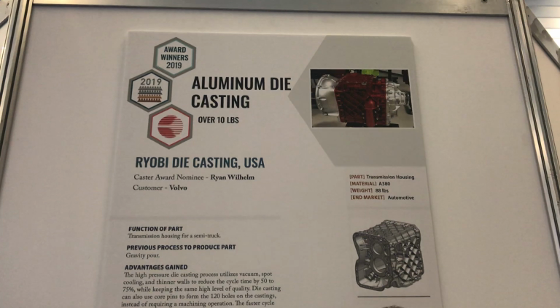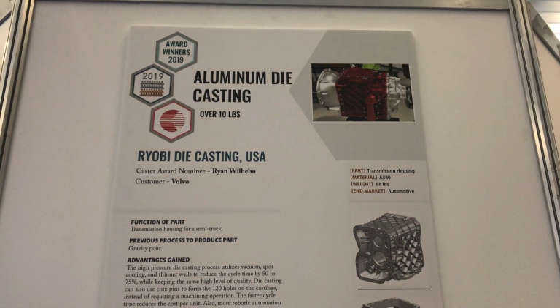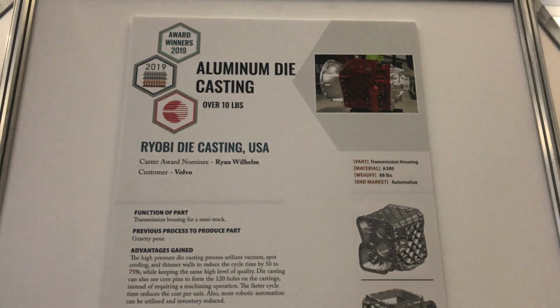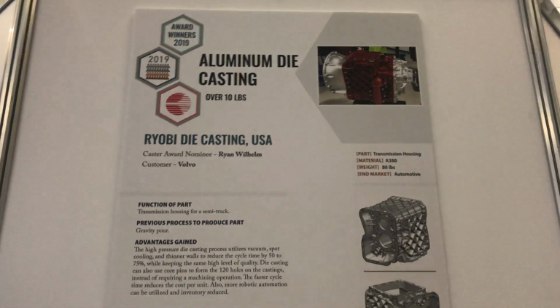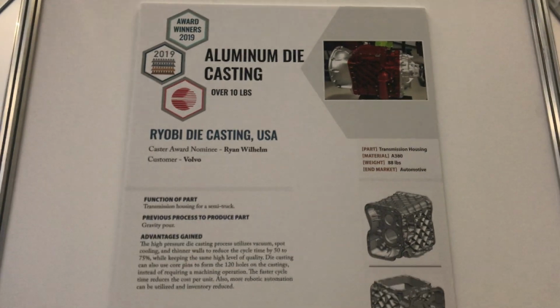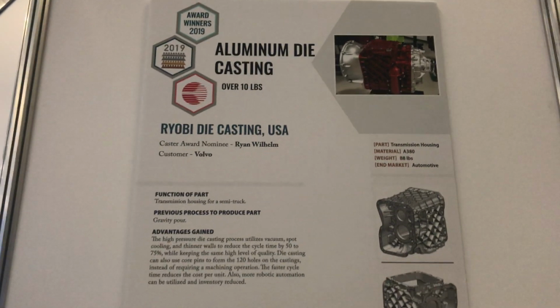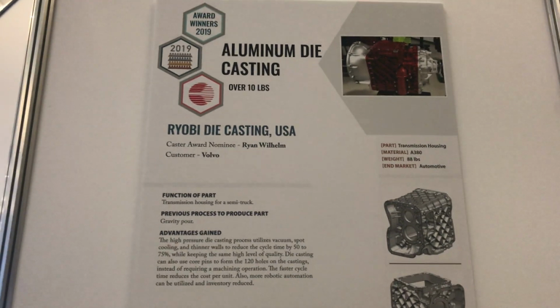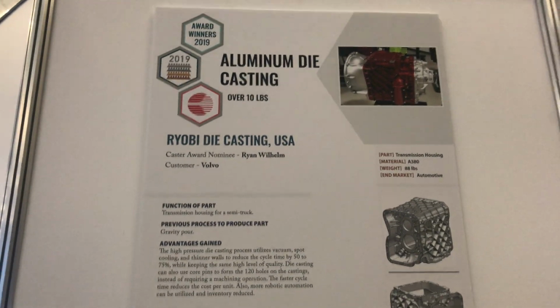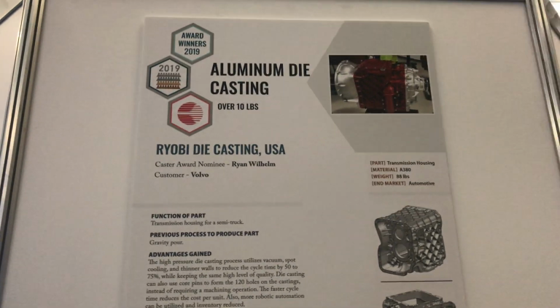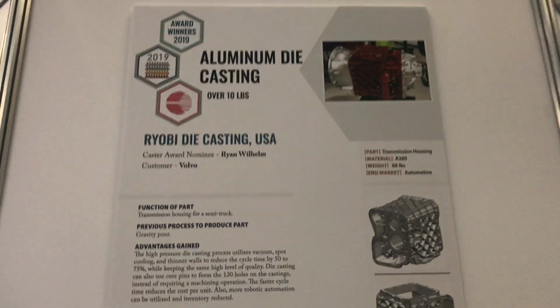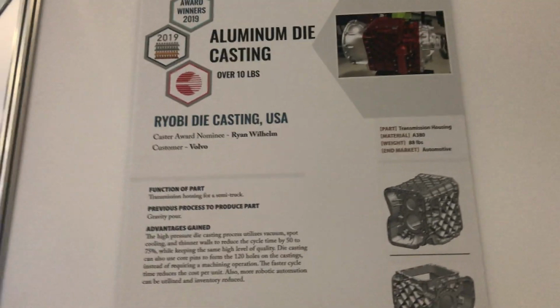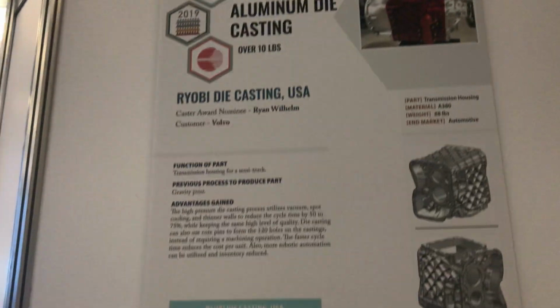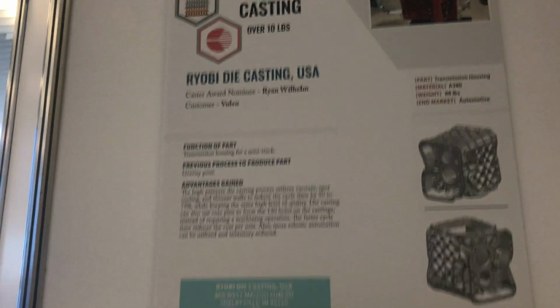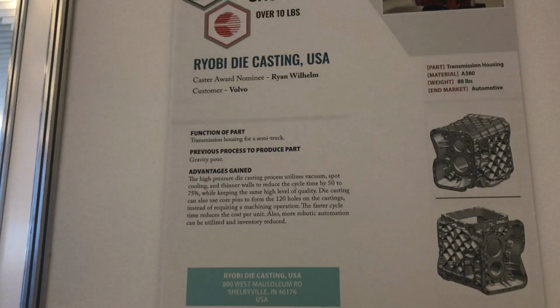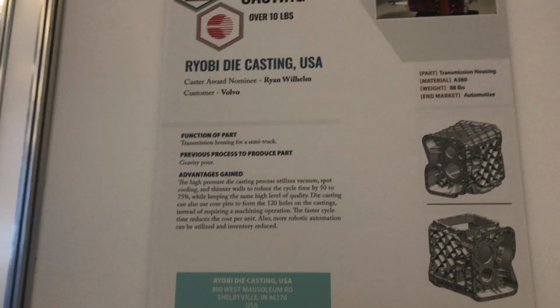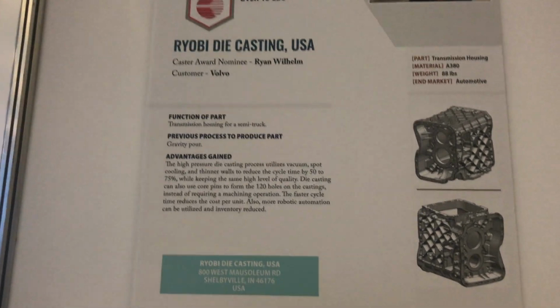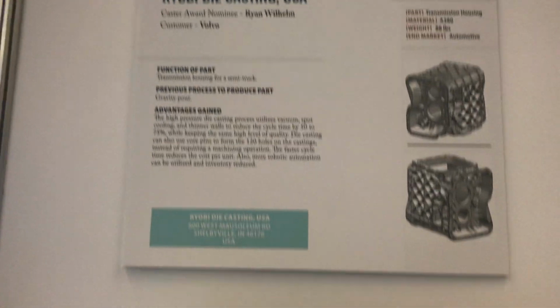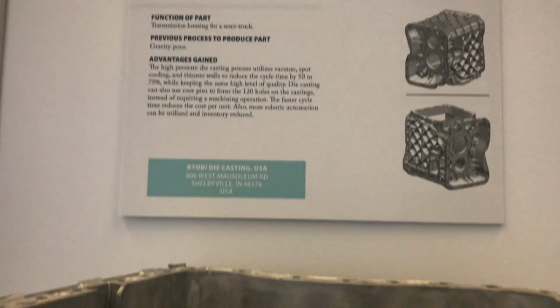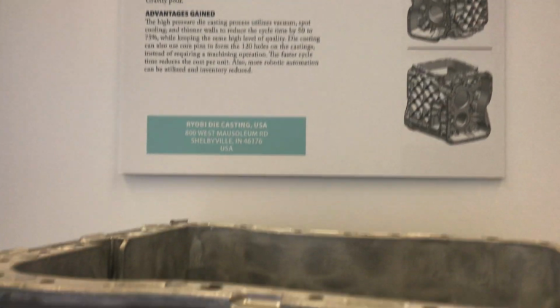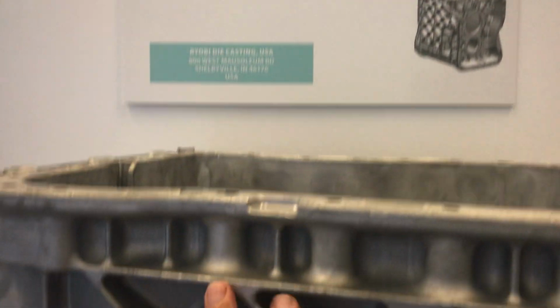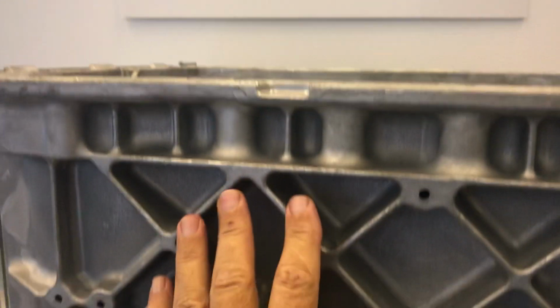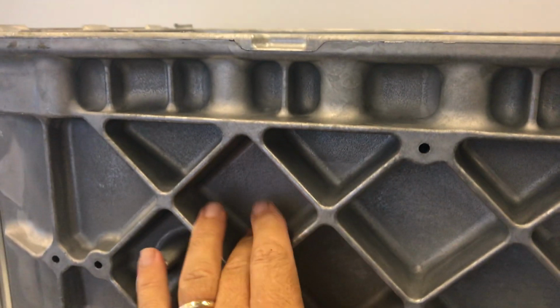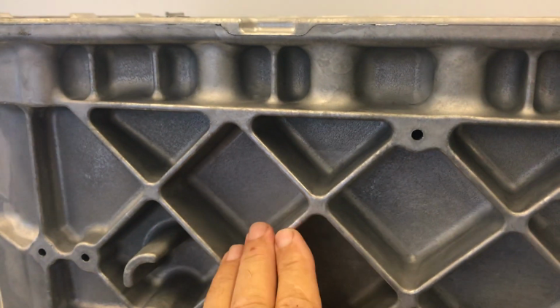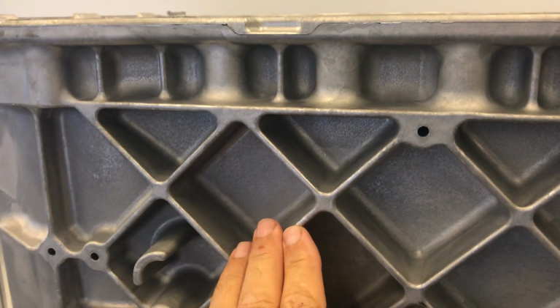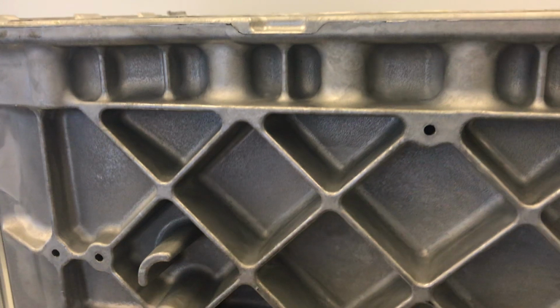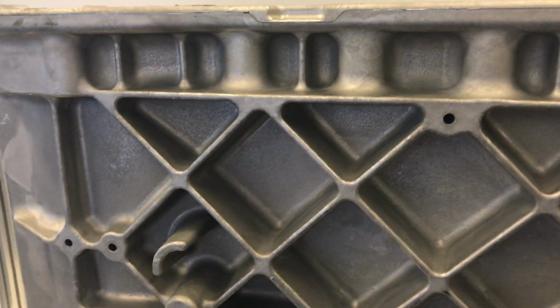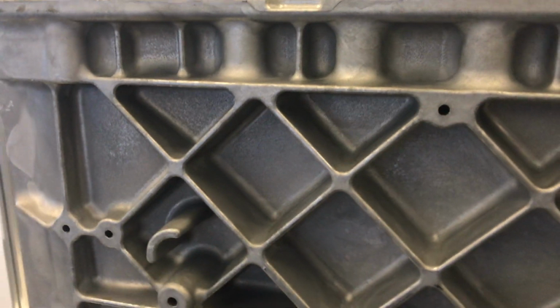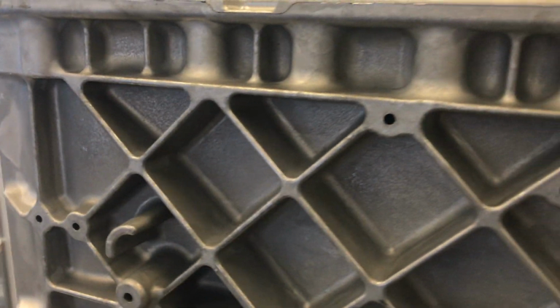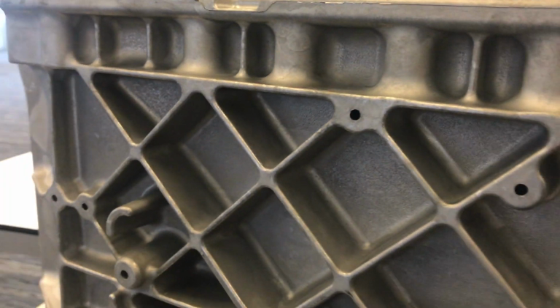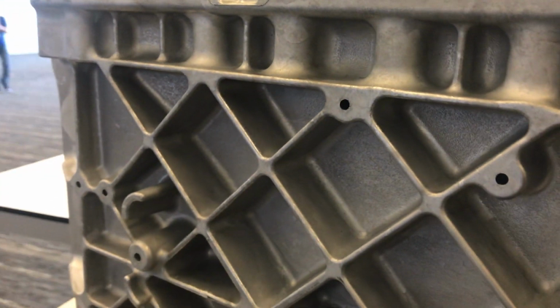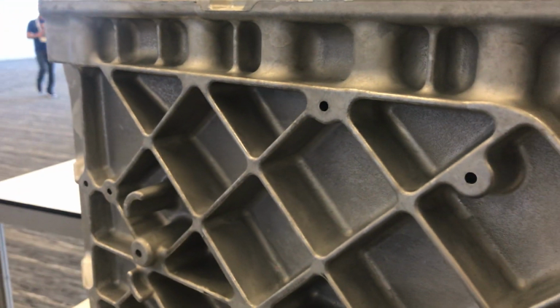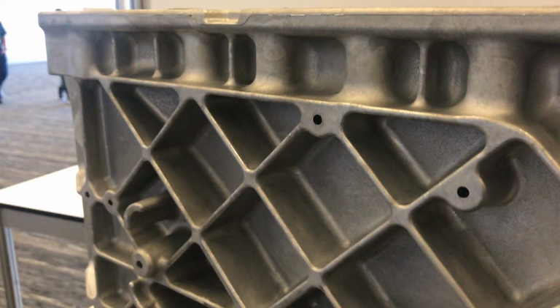The award for aluminum die casting over 10 pounds goes to Roby Die Casting USA. The caster award nominee was Ryan Wilhelm and the customer is Volvo.